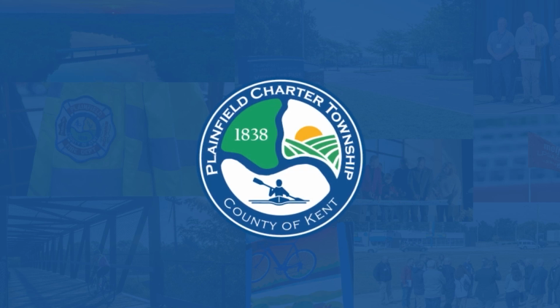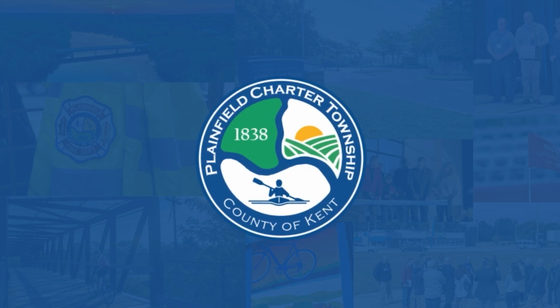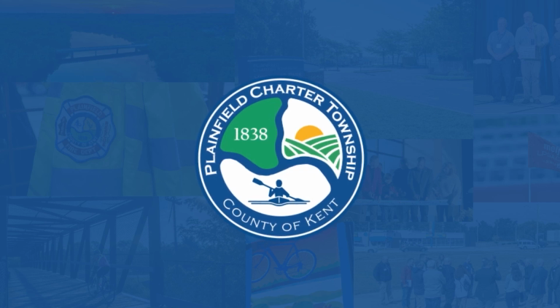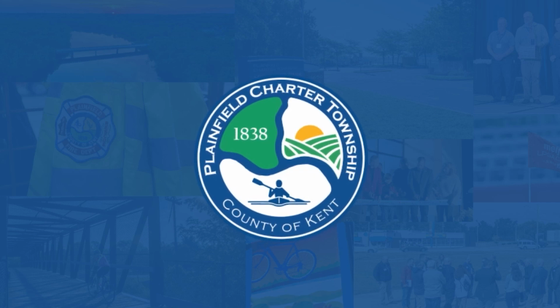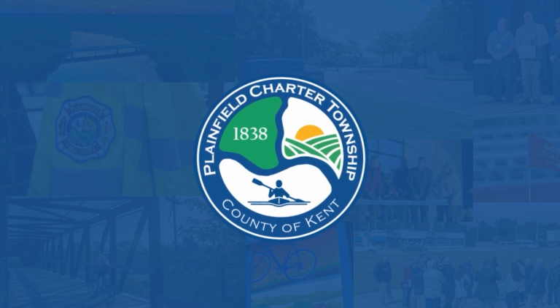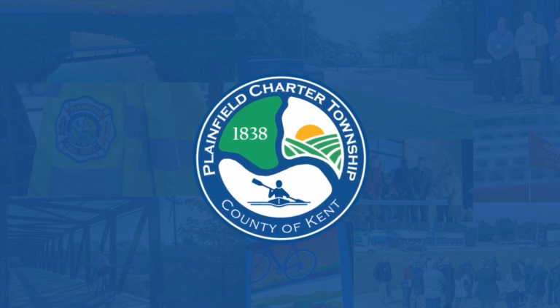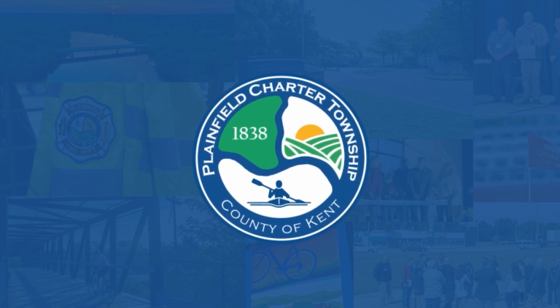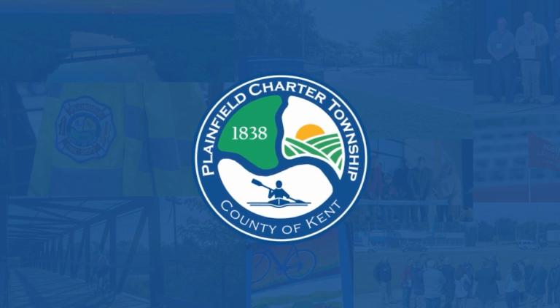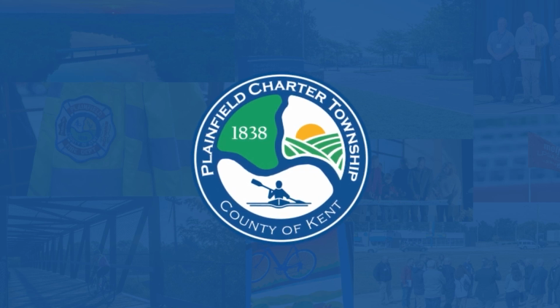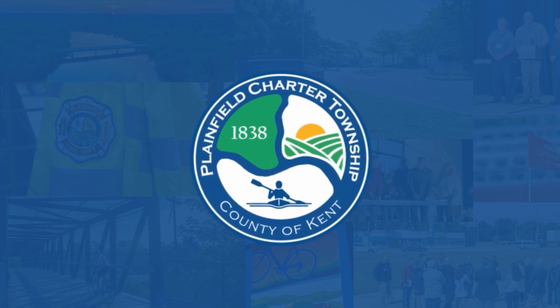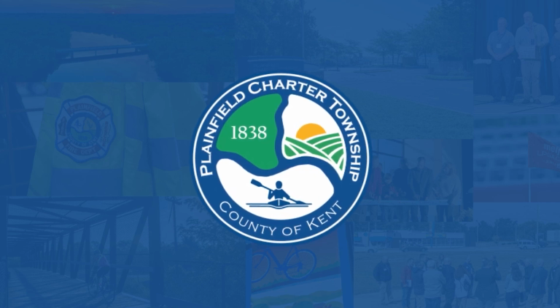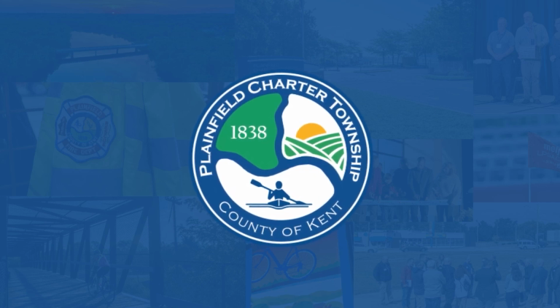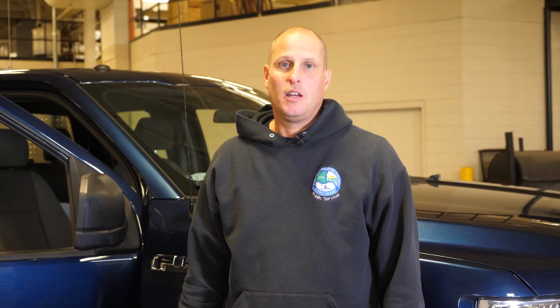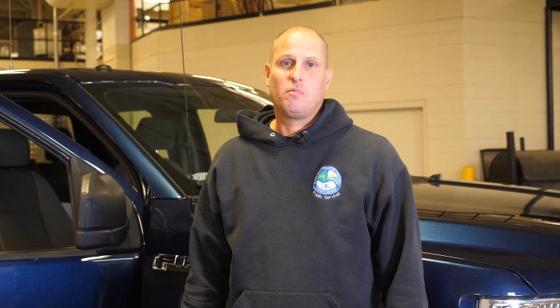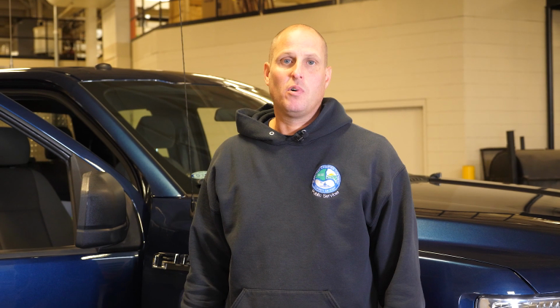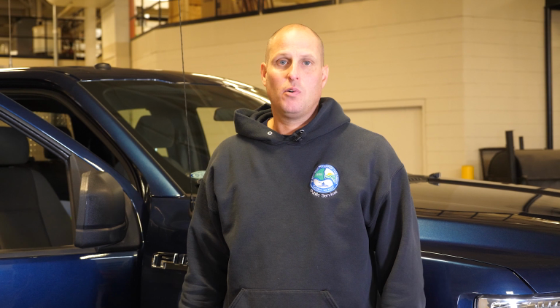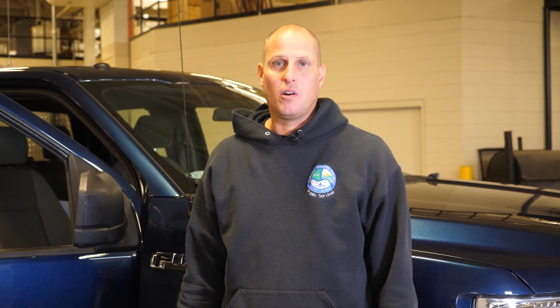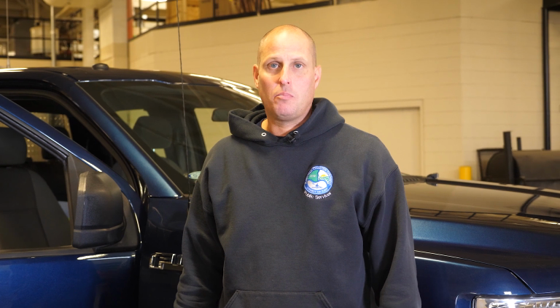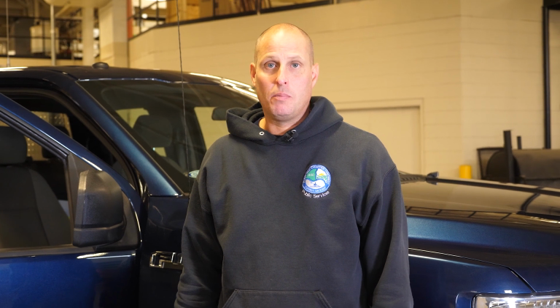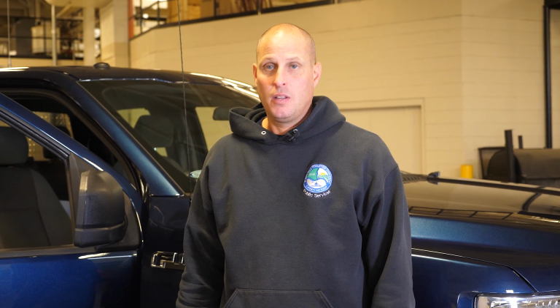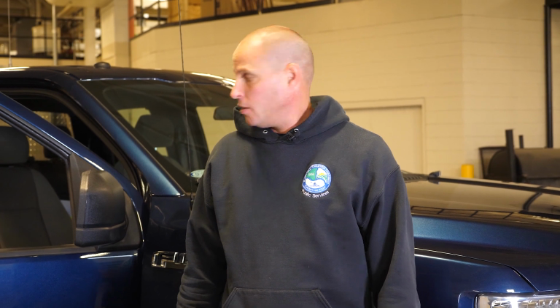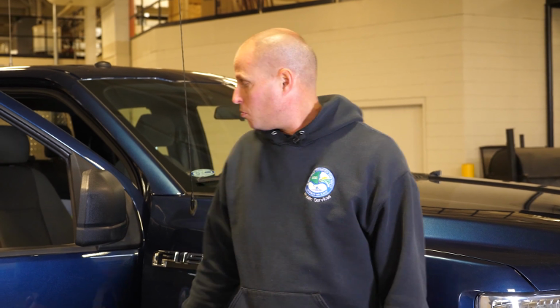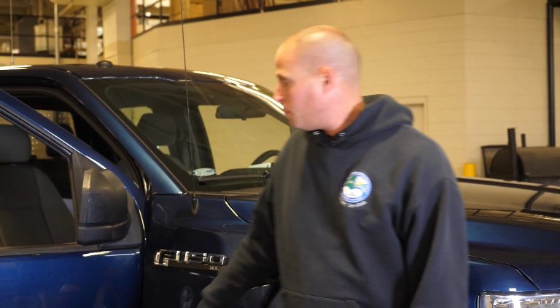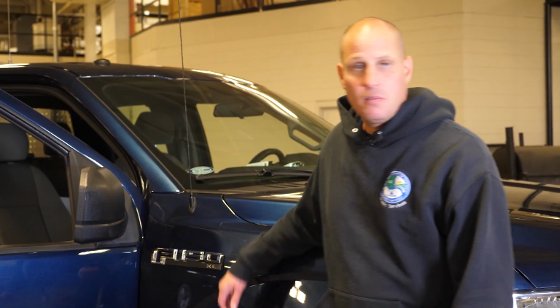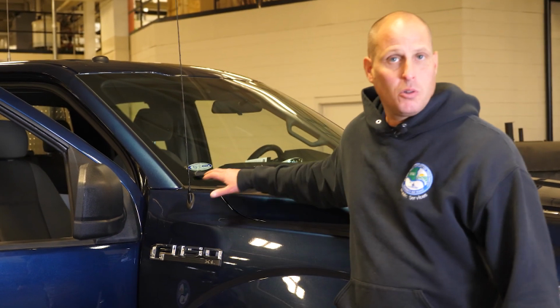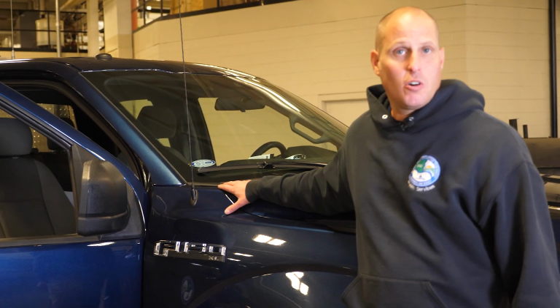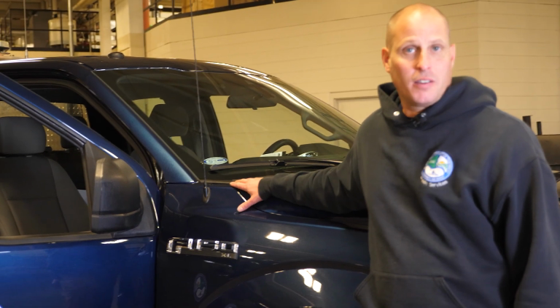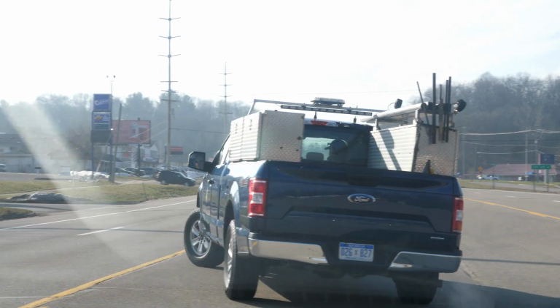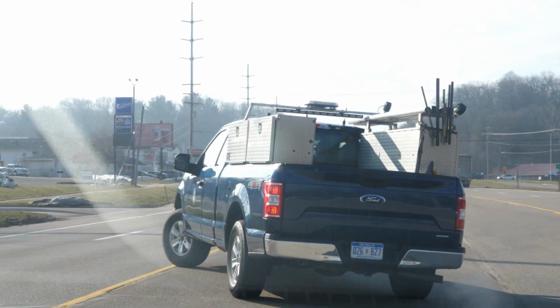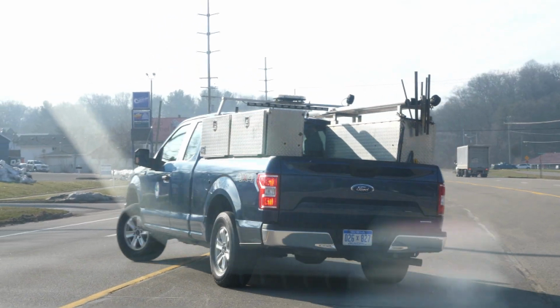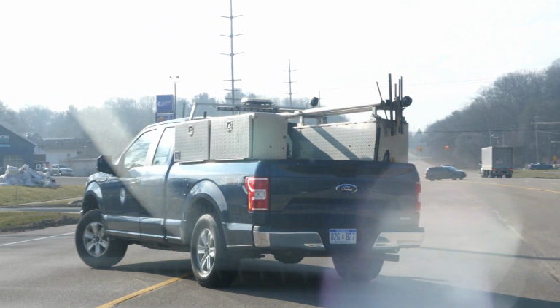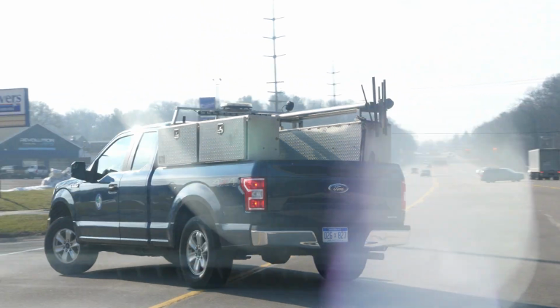We're here at the water distribution building and work for the Plainfield Water Department. This is my favorite blue truck, and we're here to see what's inside.